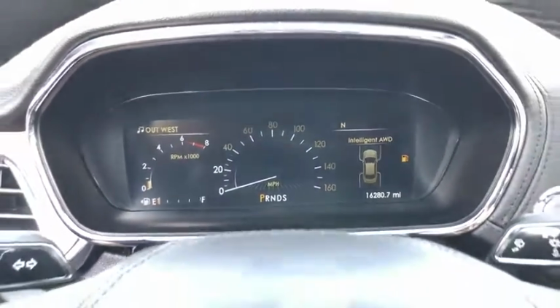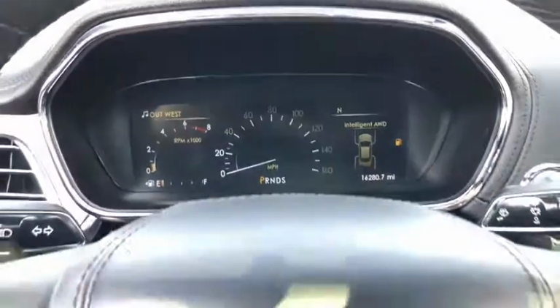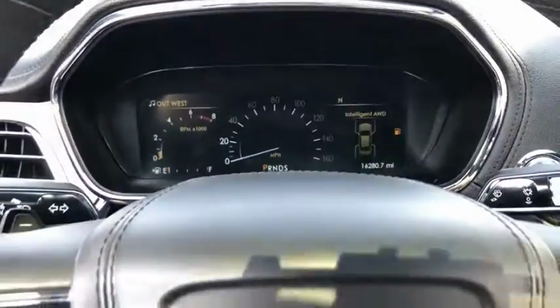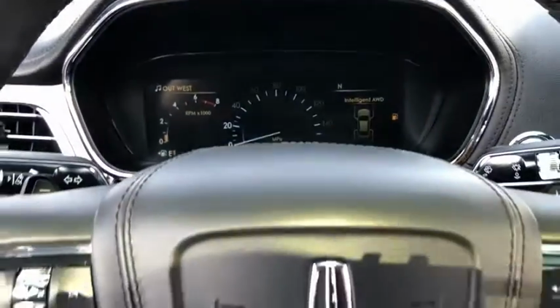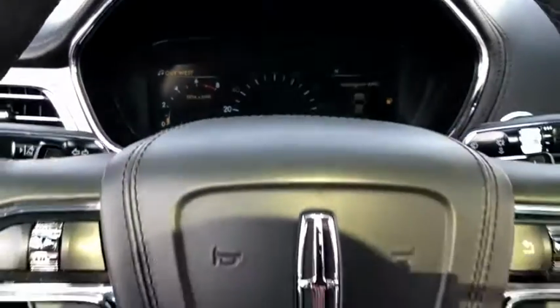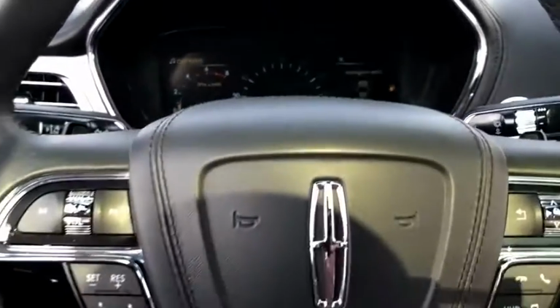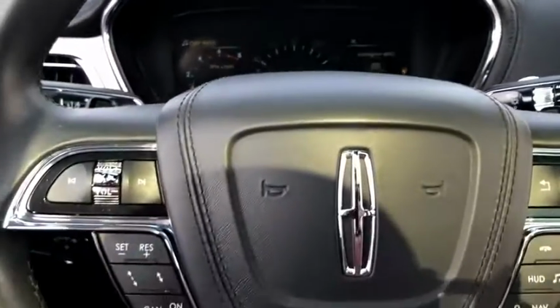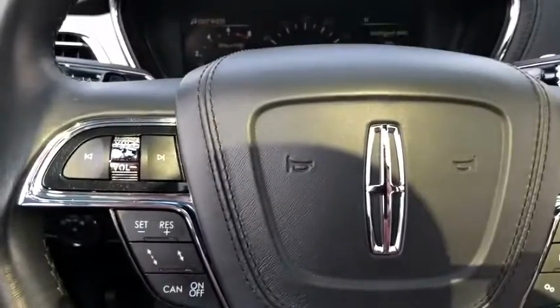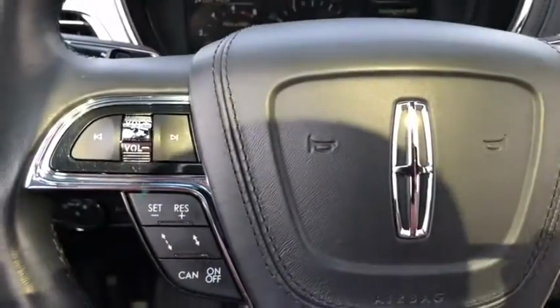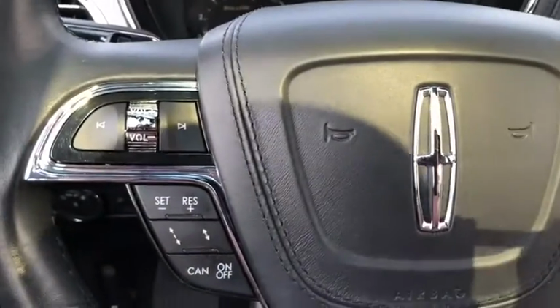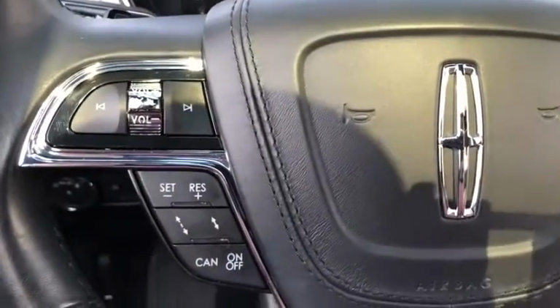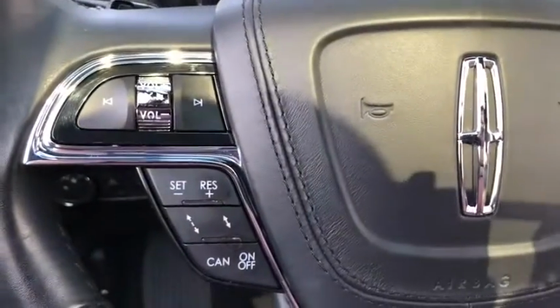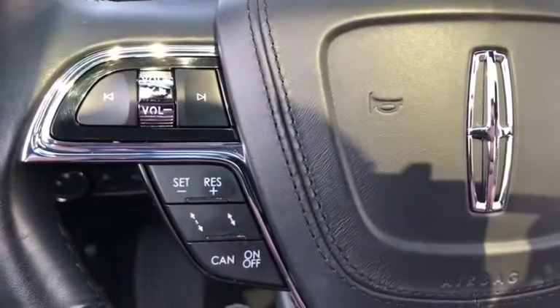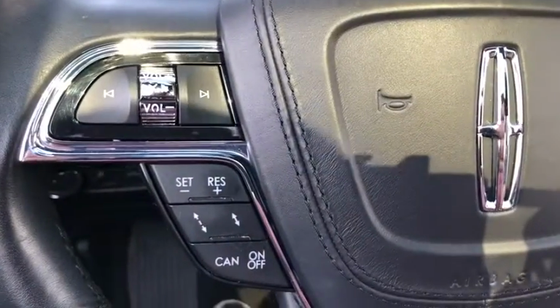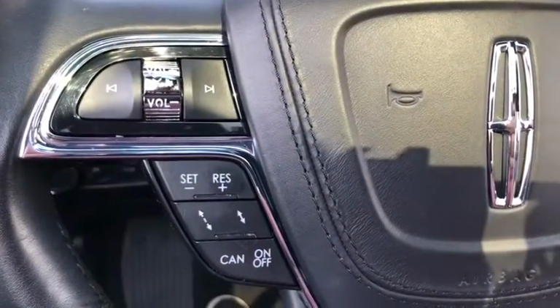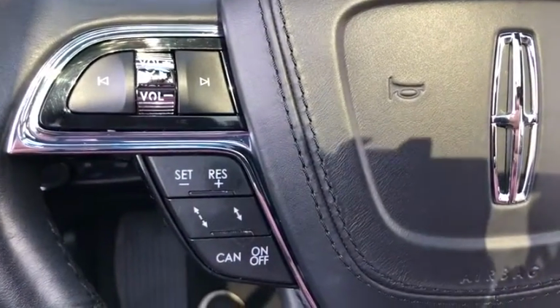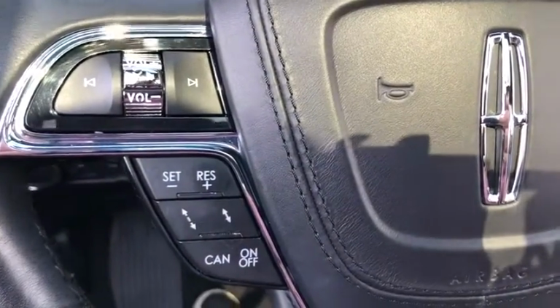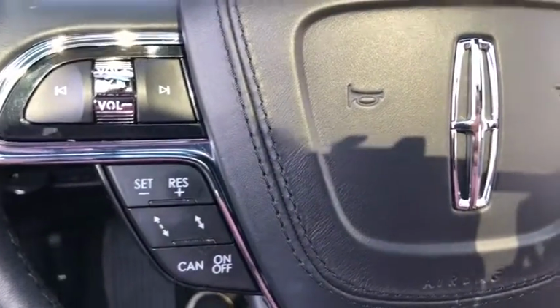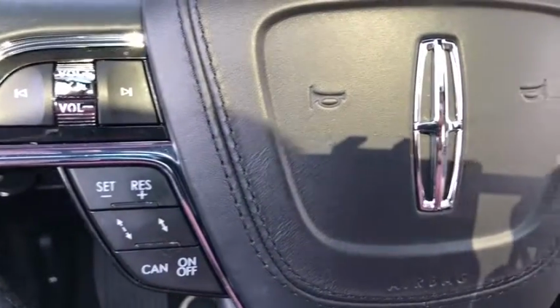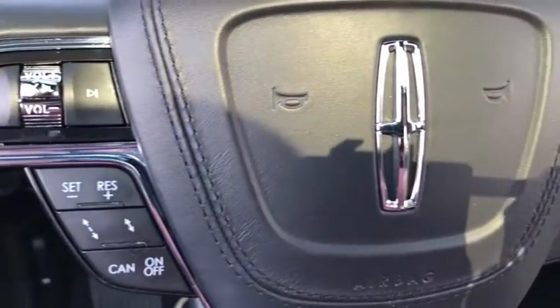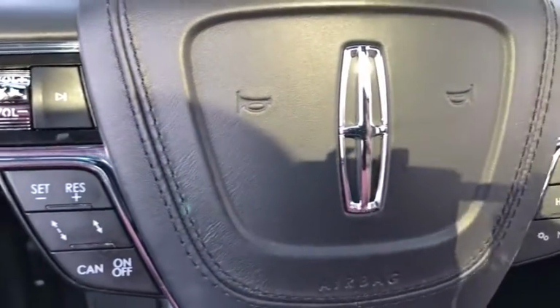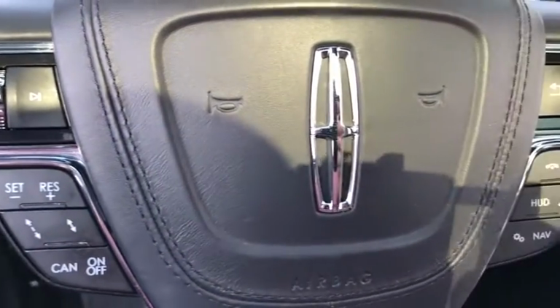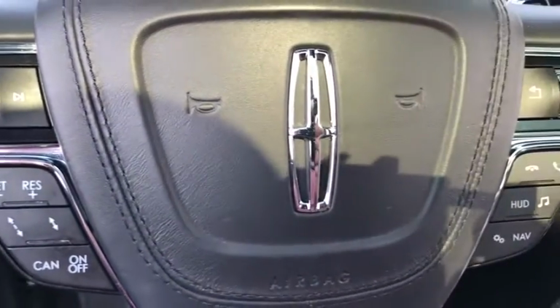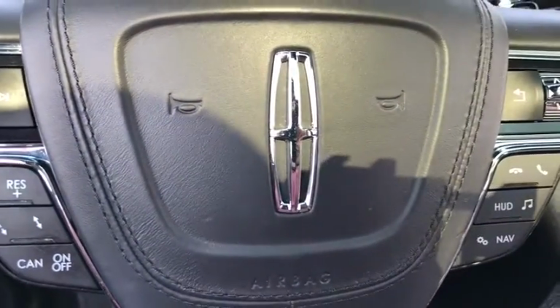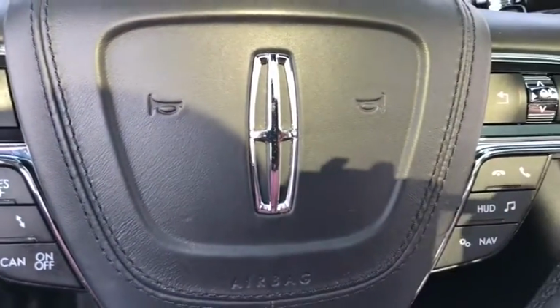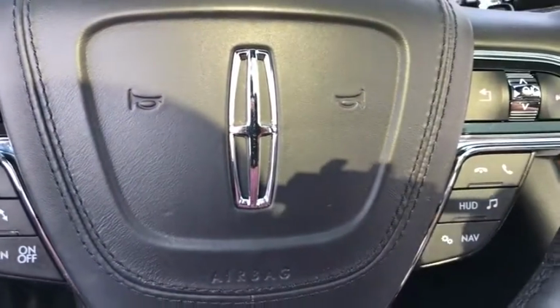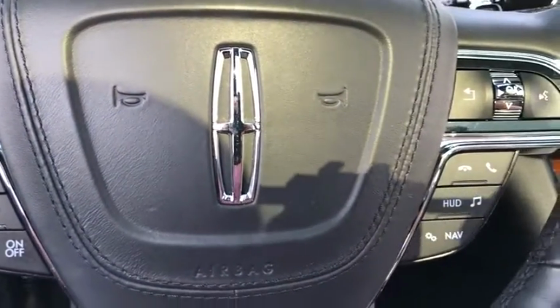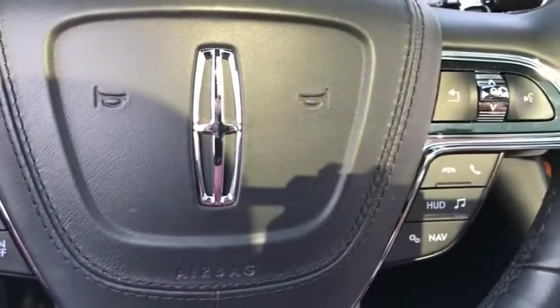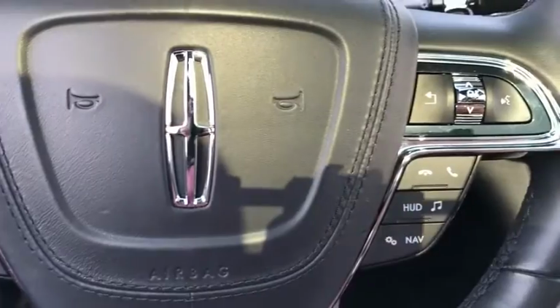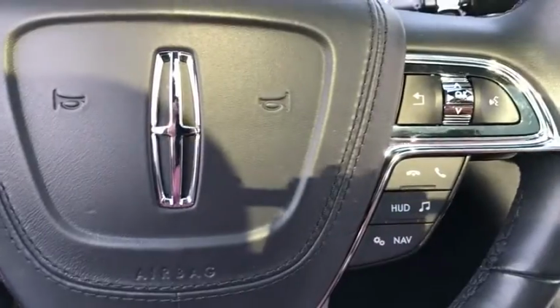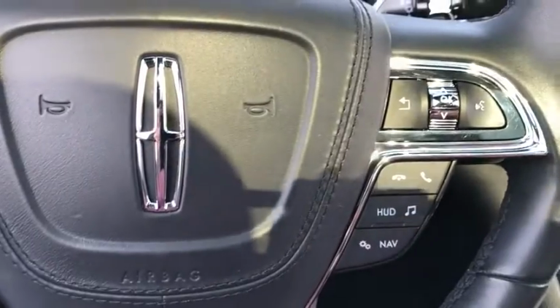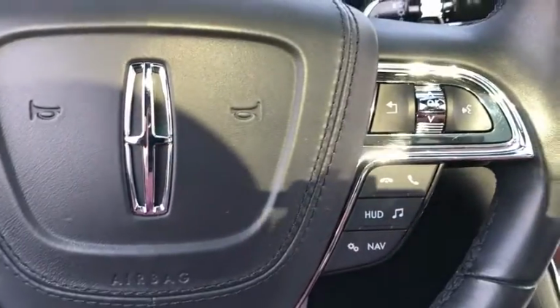Trip computer, heated steering wheel, panic alarm, brake assist. This beauty will even make your house keys jealous. Drive it today.